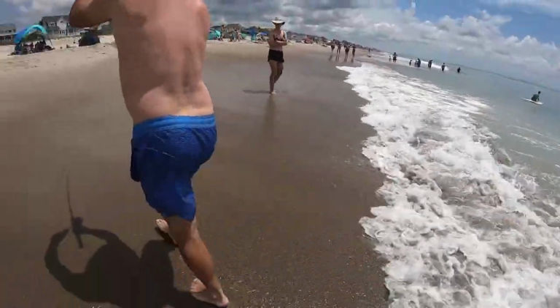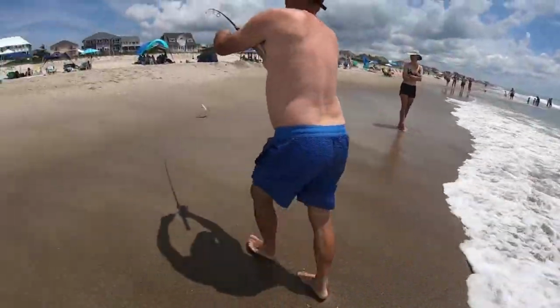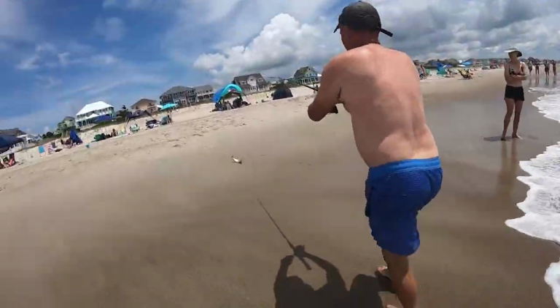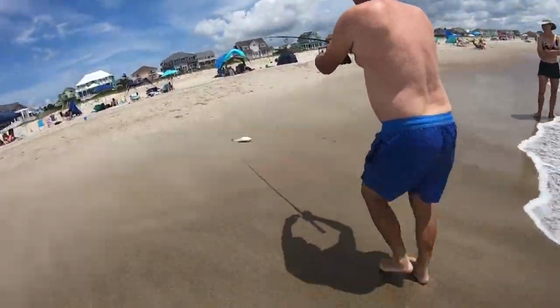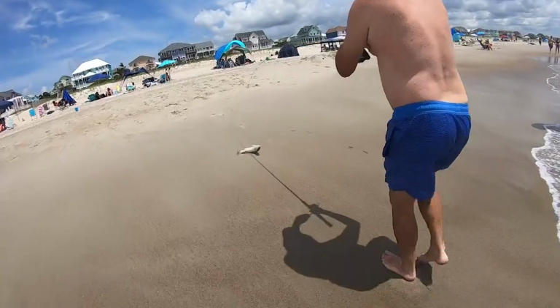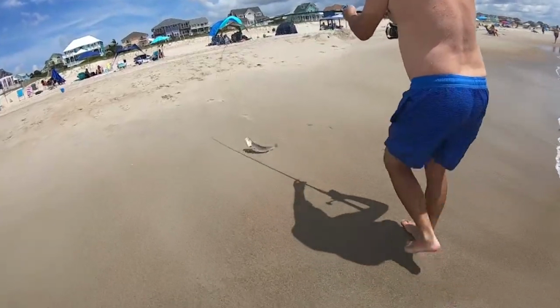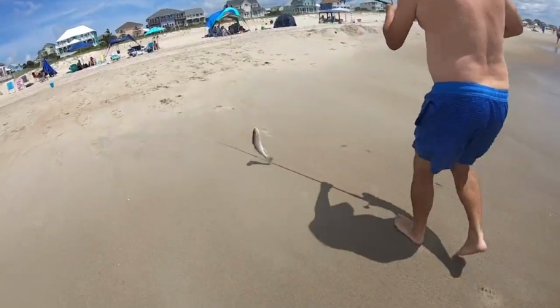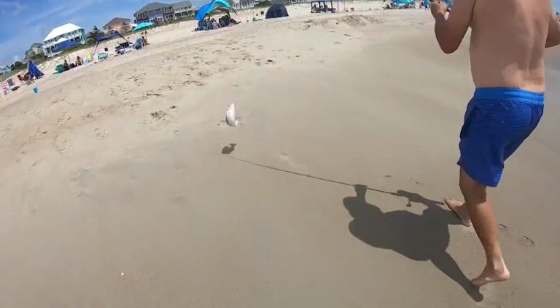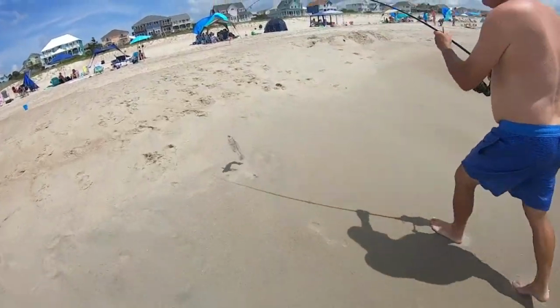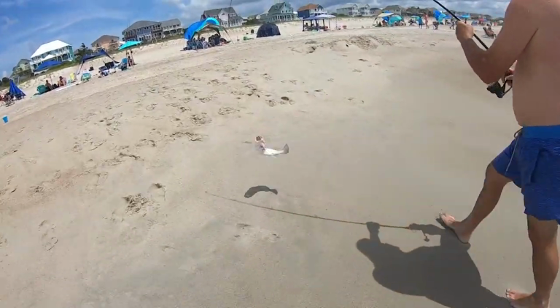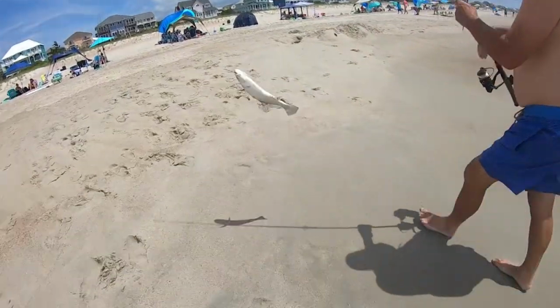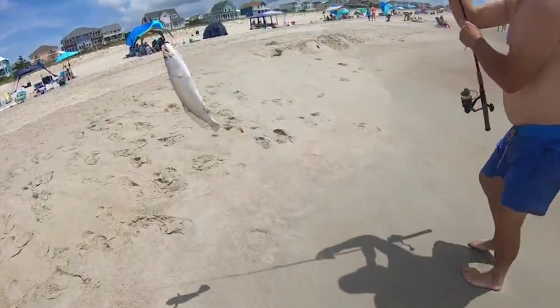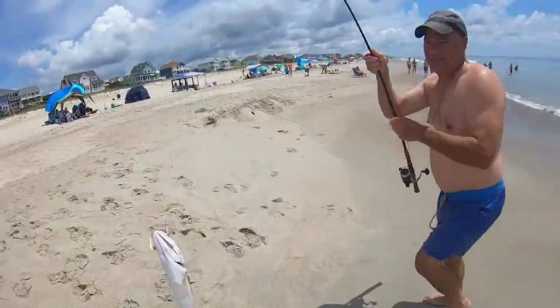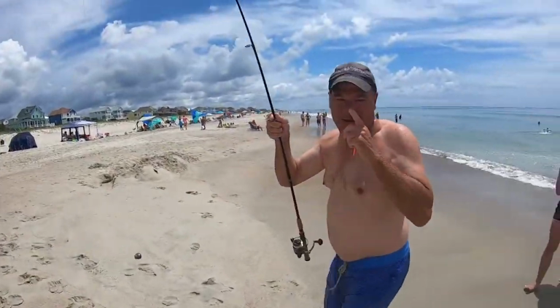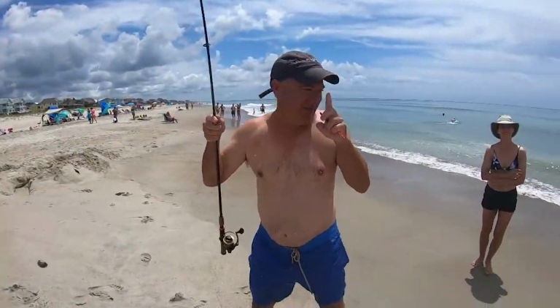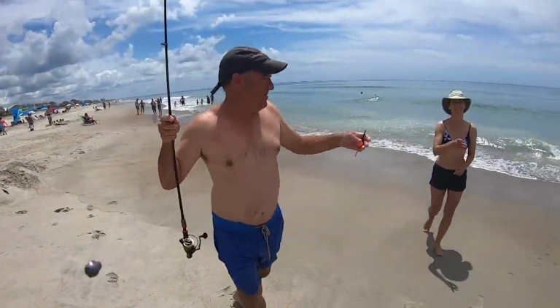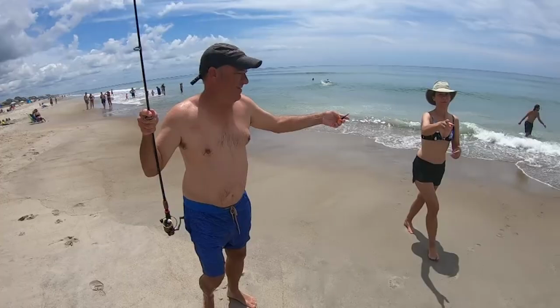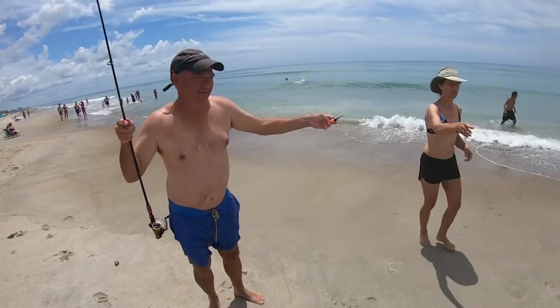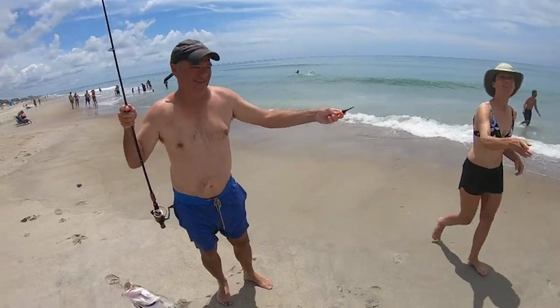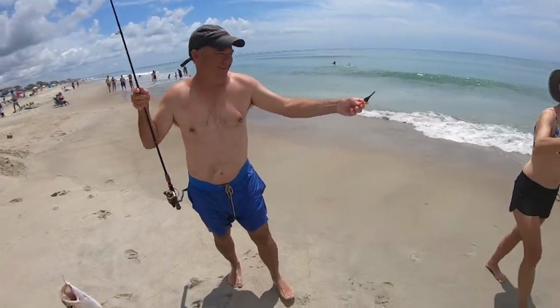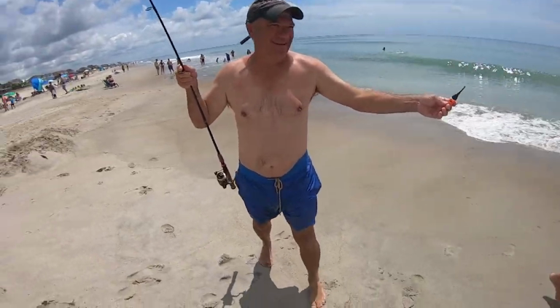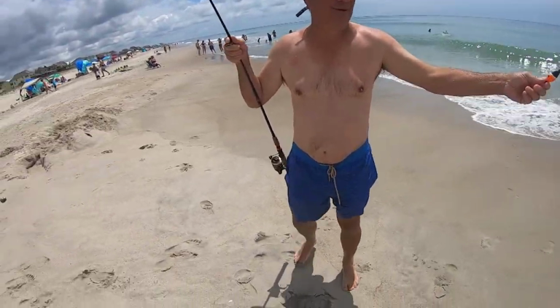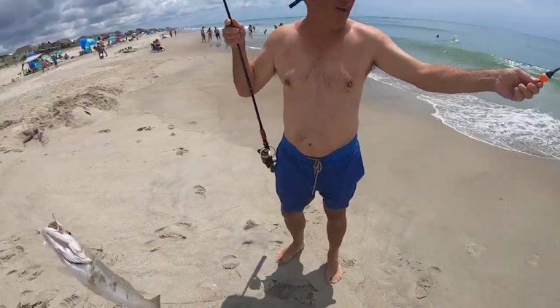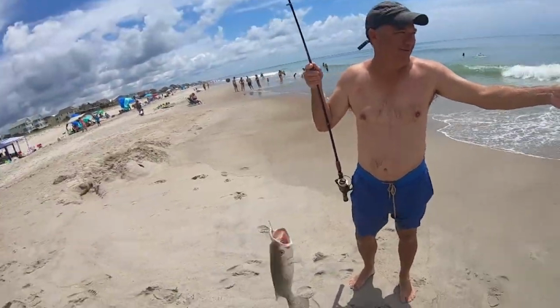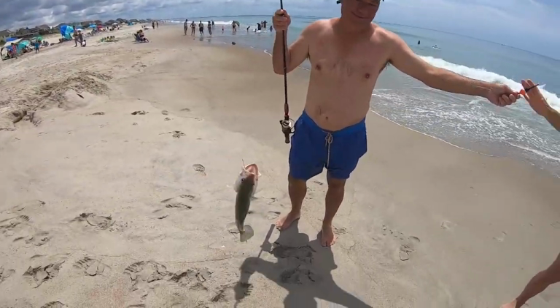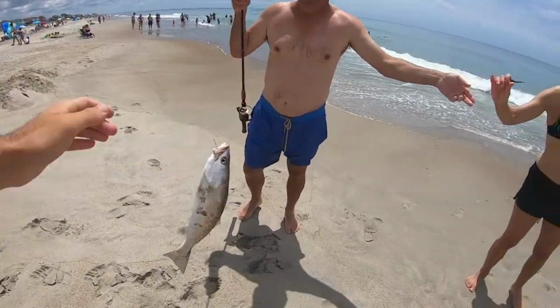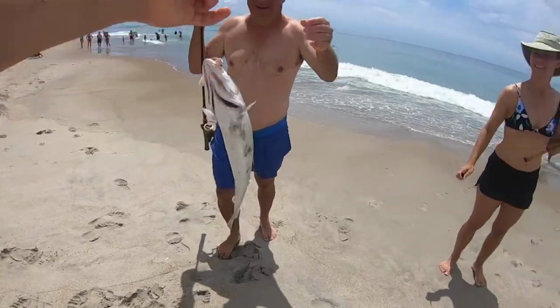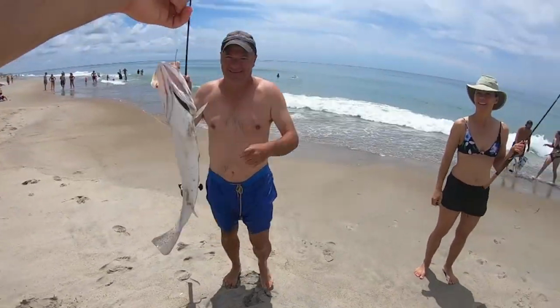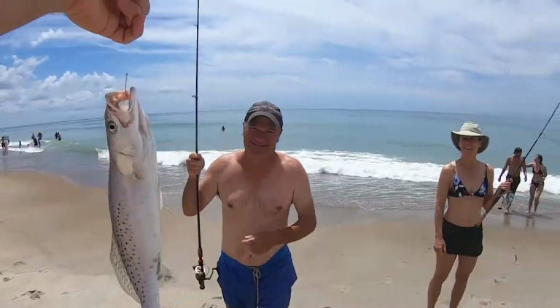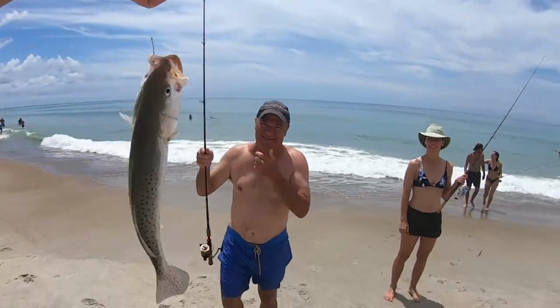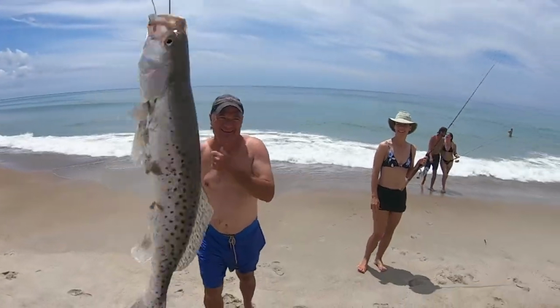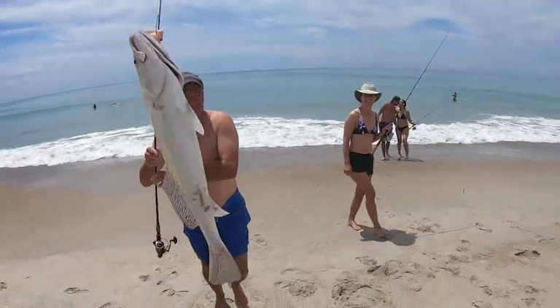Speckled trout! Get that, baby. What do you say? What up? There you go — speckled trout! Booyah, baby. Check that baby out. Everybody got that.